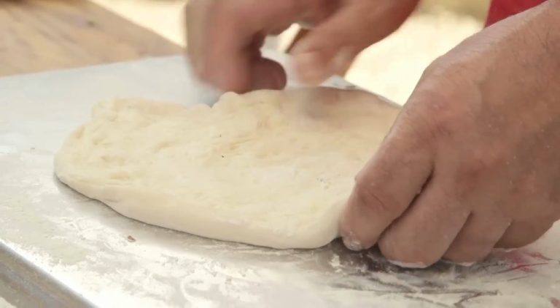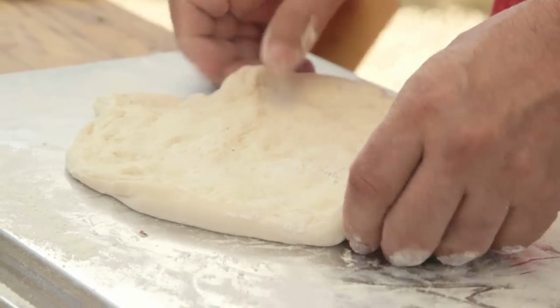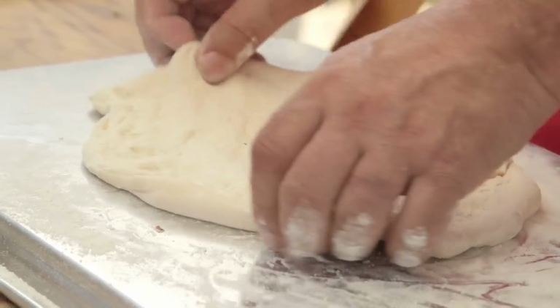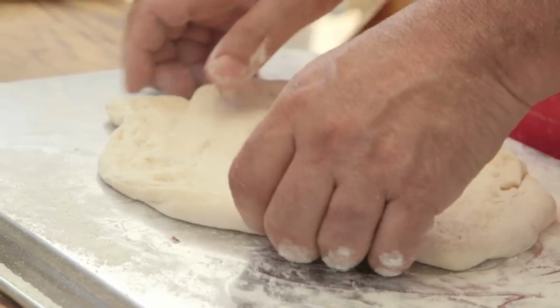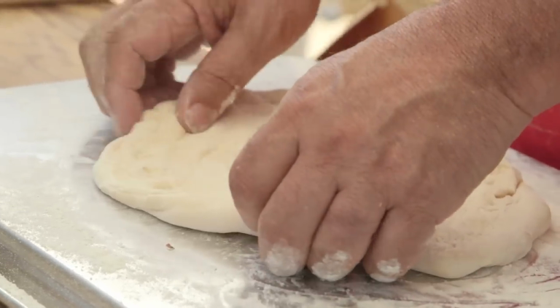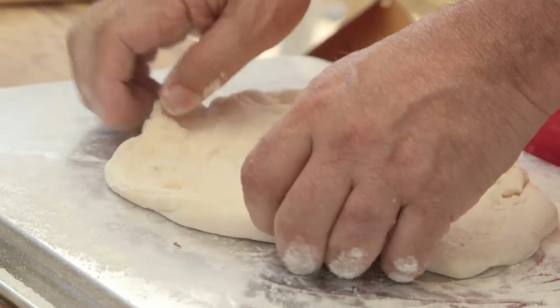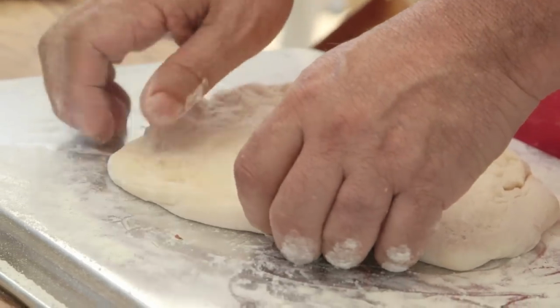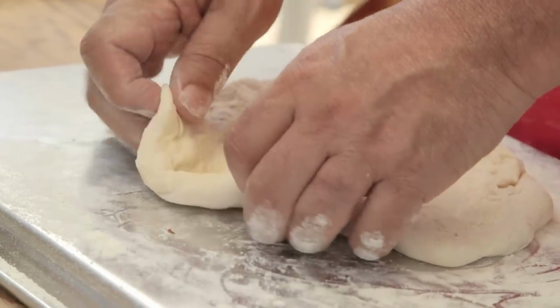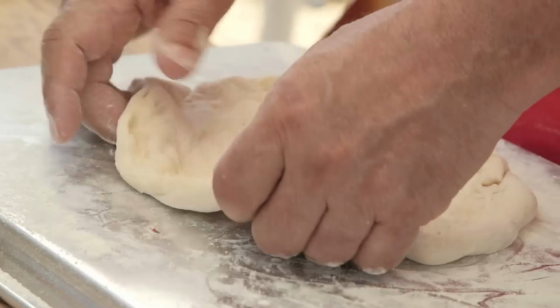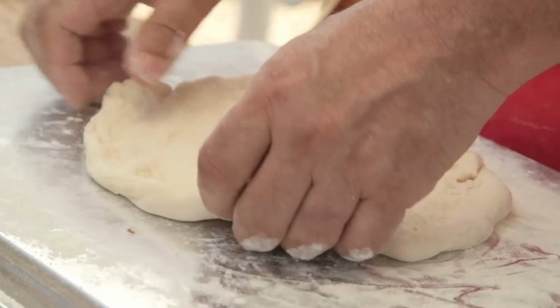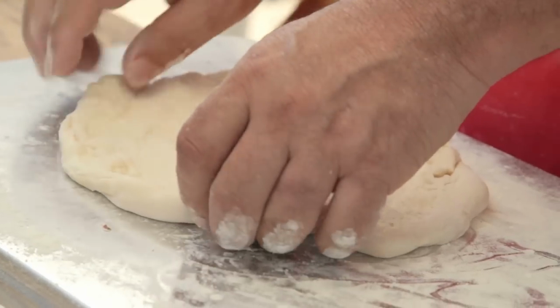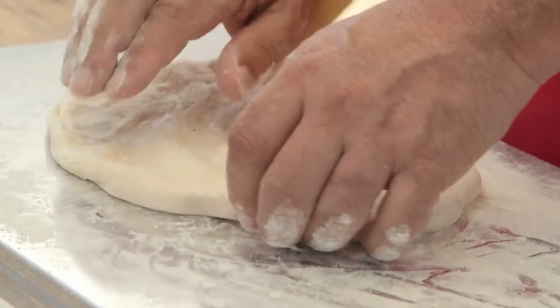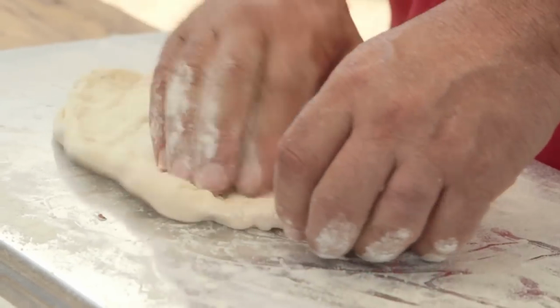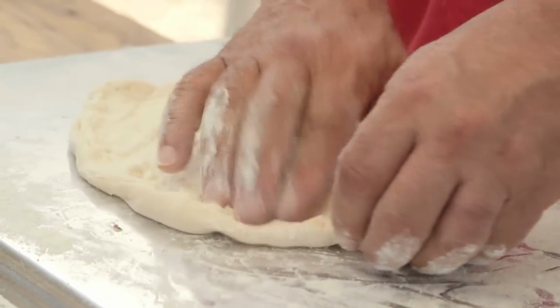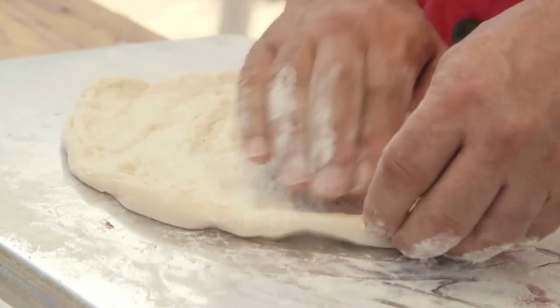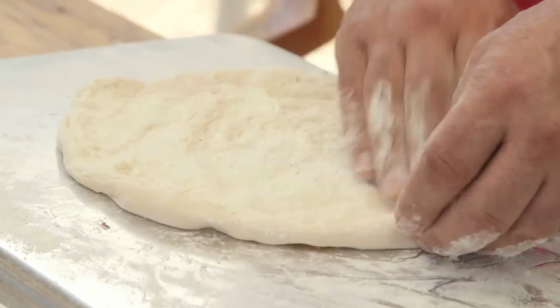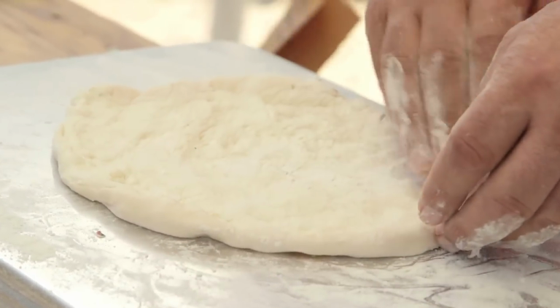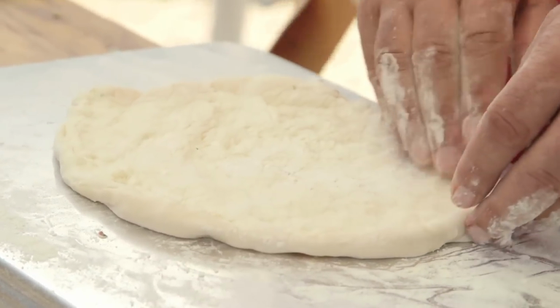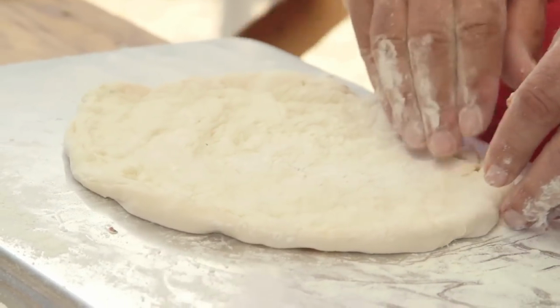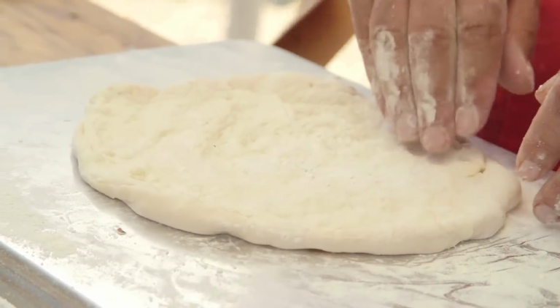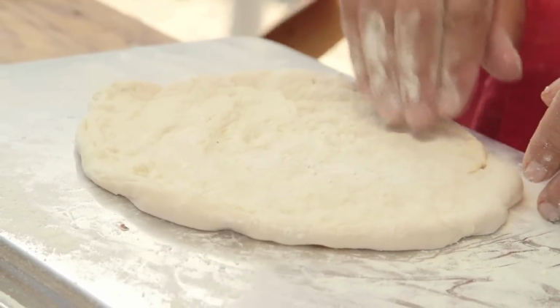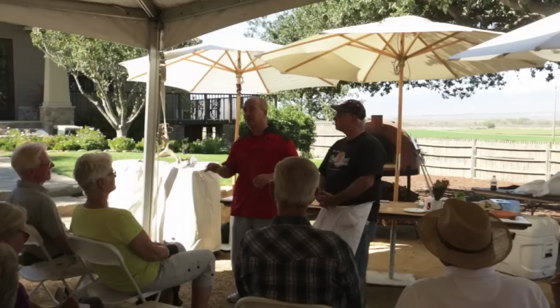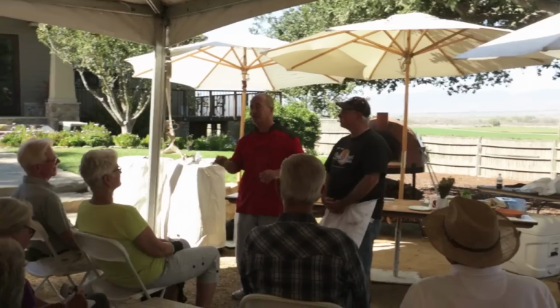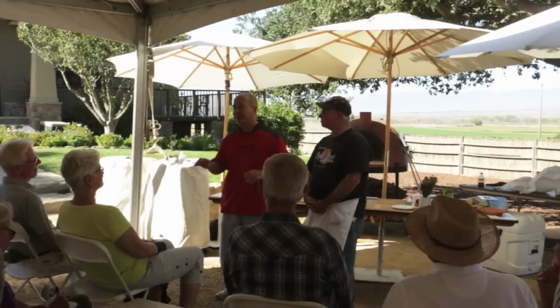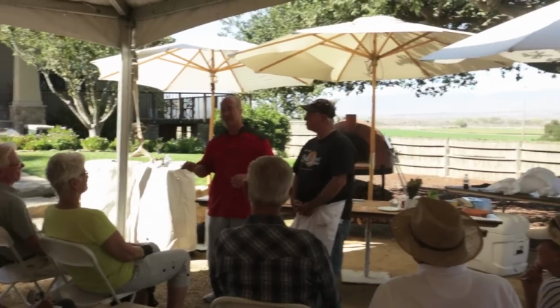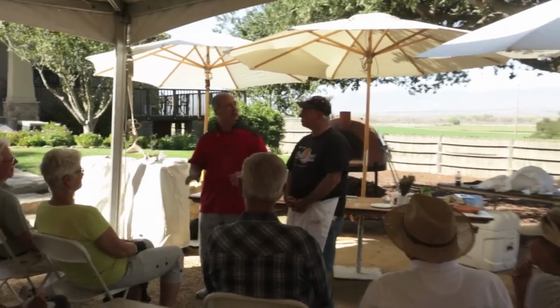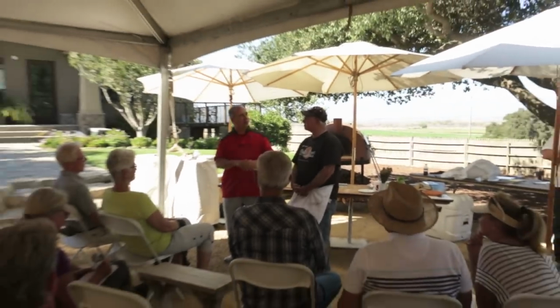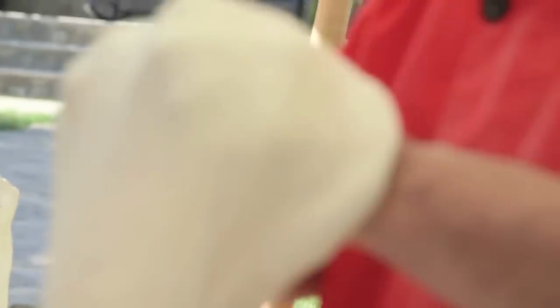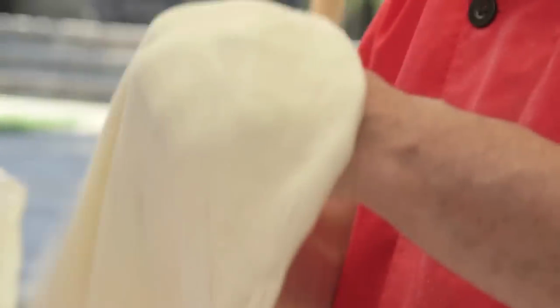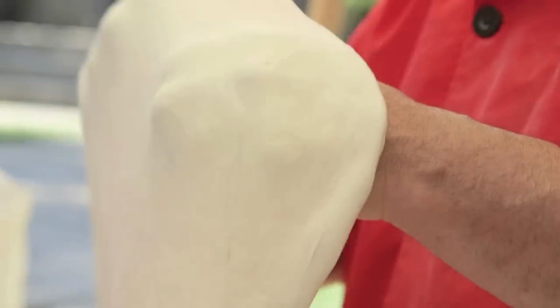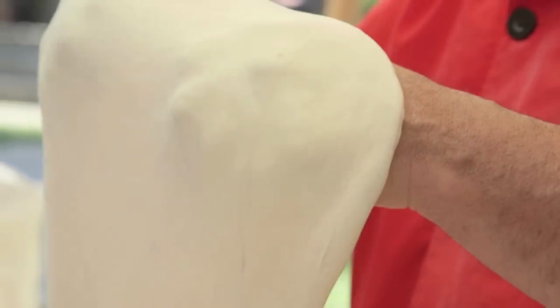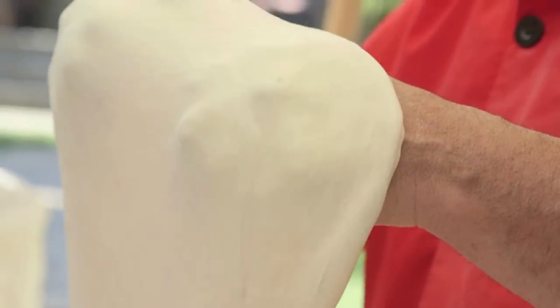If you look at a Google image of Dominic's pizzas, you'll see that they're pretty rough. He's not trying to make a perfectly round pizza — not perfectly even, not always consistent. That's okay. His dough recipe is flour, water, salt, and yeast. That's it.